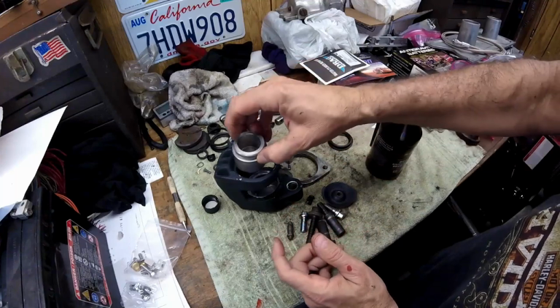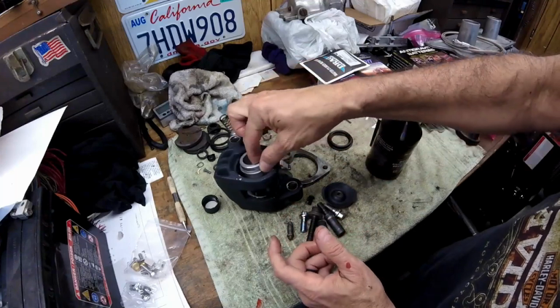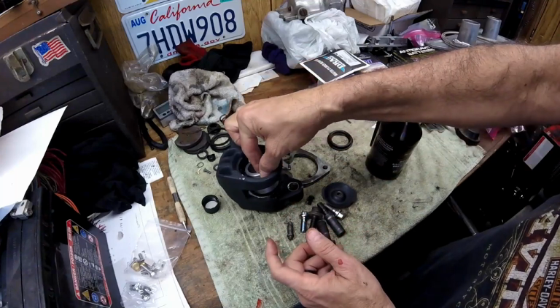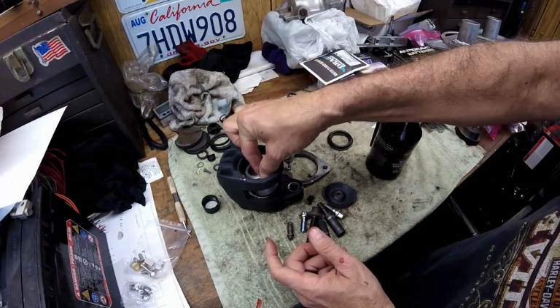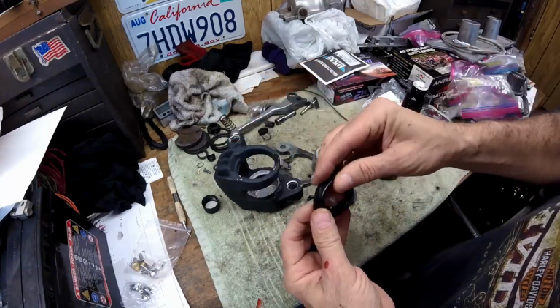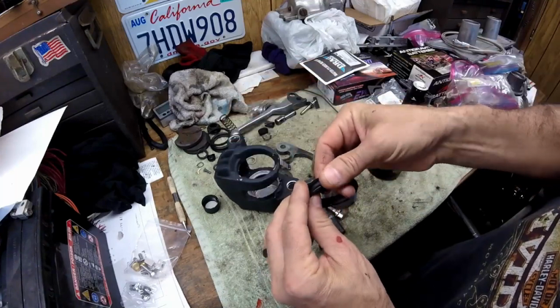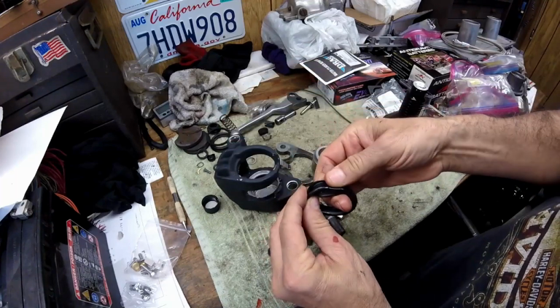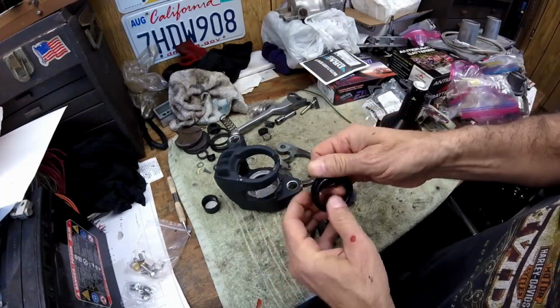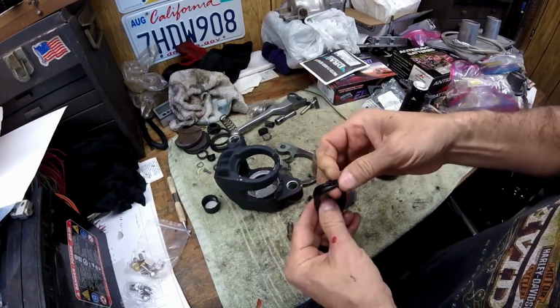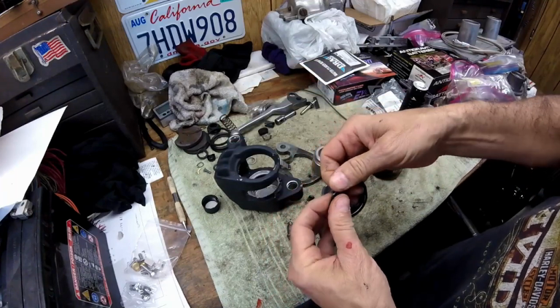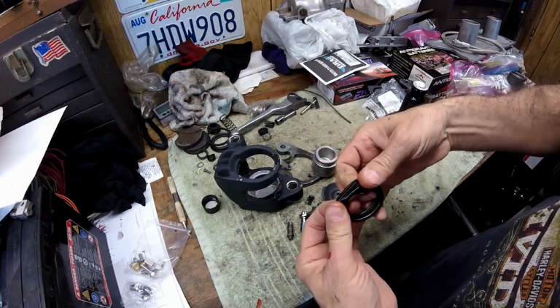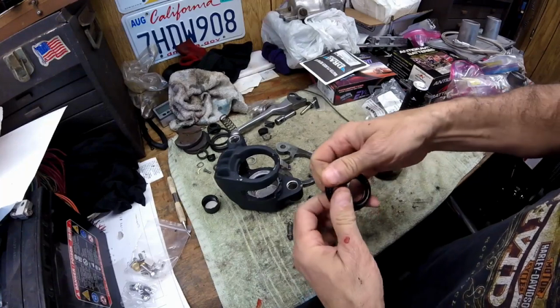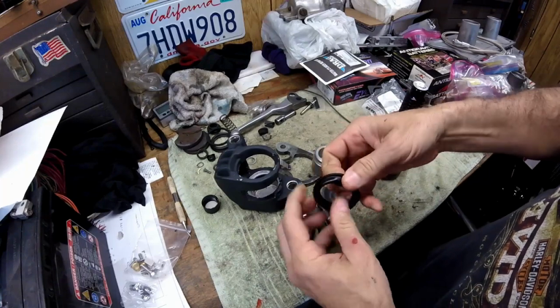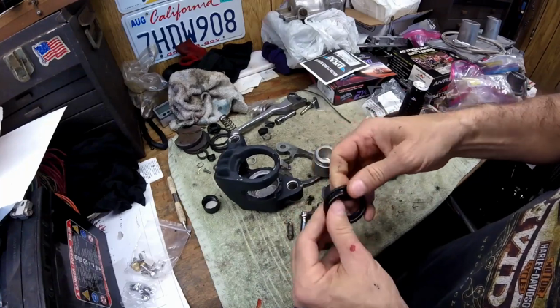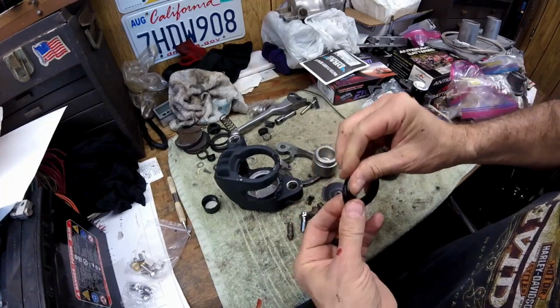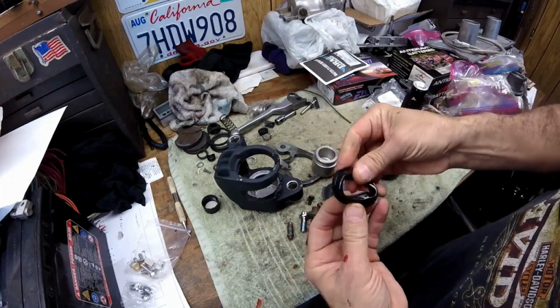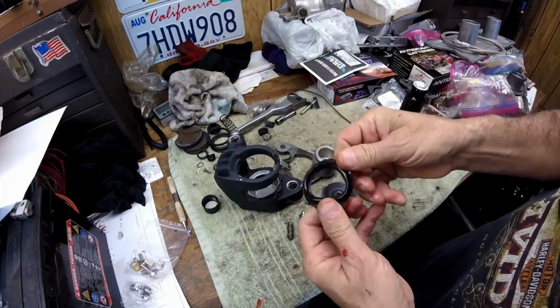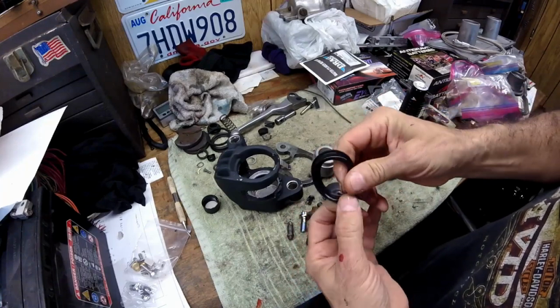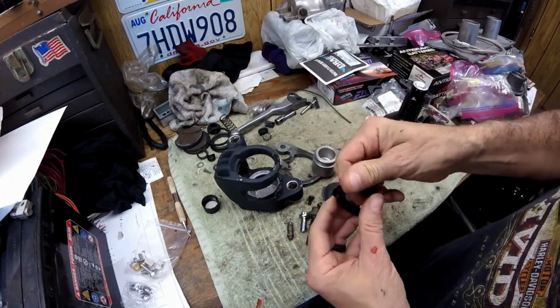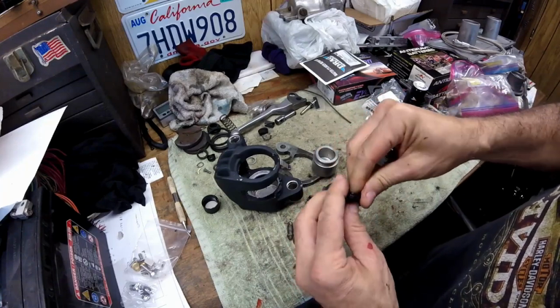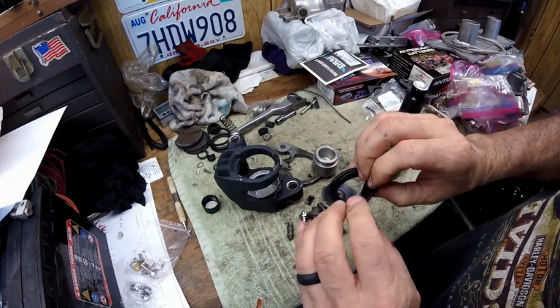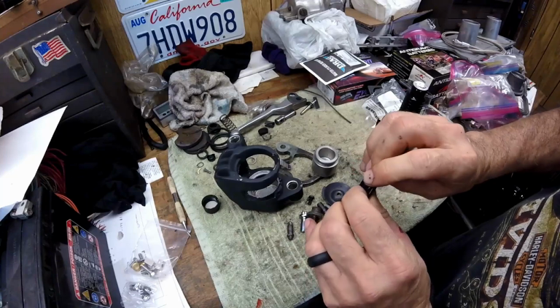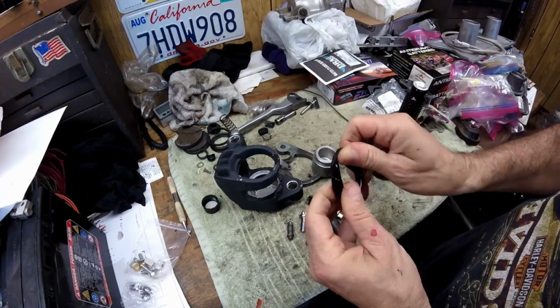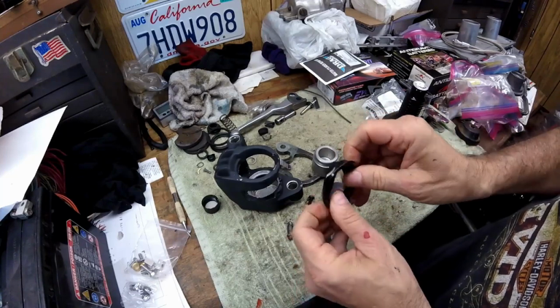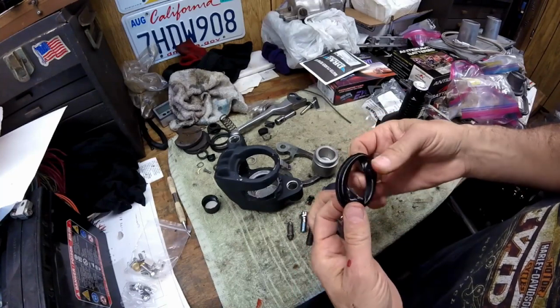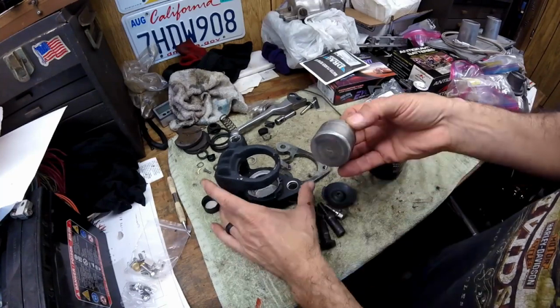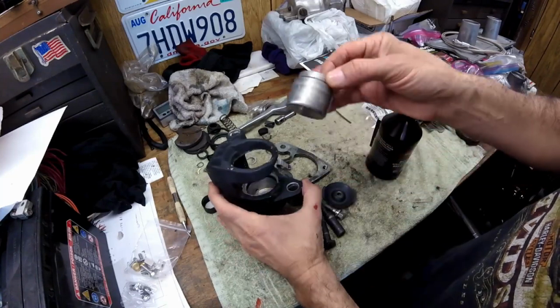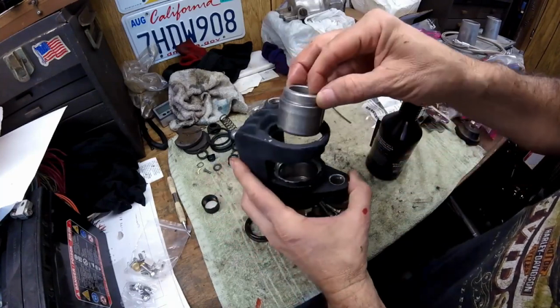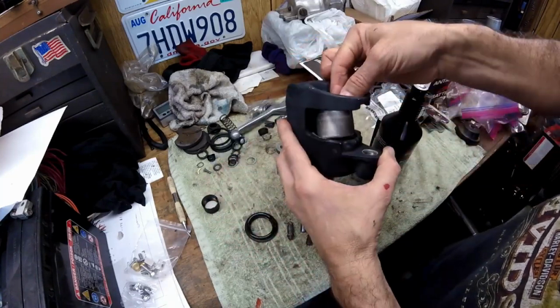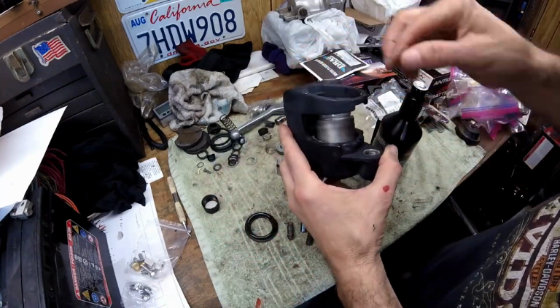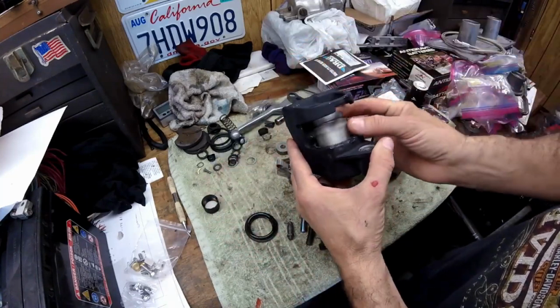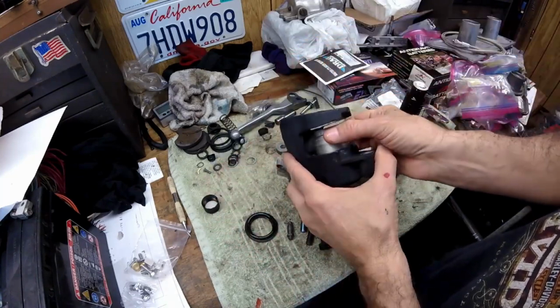The flat side of the piston goes down in, and the dish side — or bowl side — faces out. Then coat the dust seal real good with just a little bit of fluid as lube to help it go in.